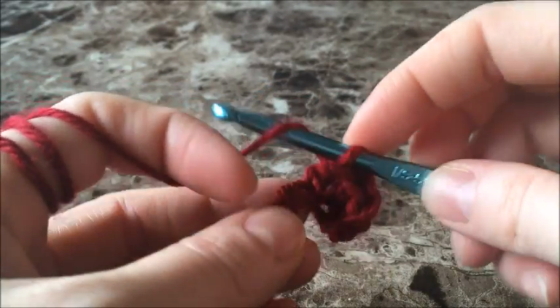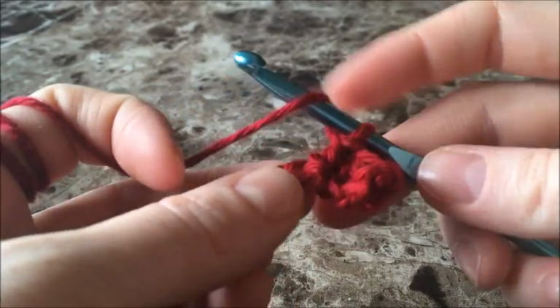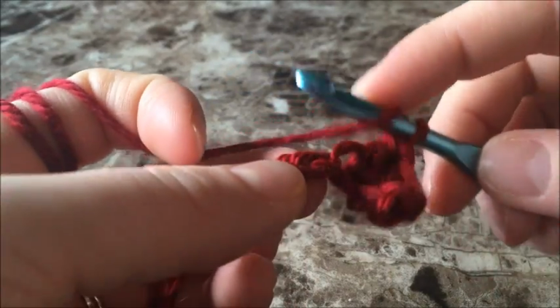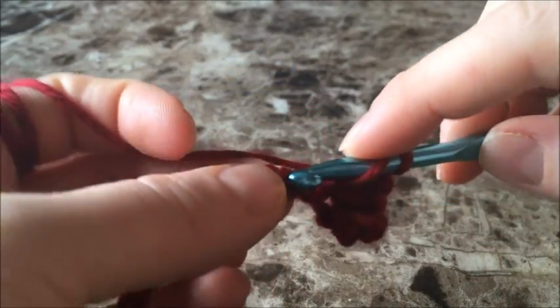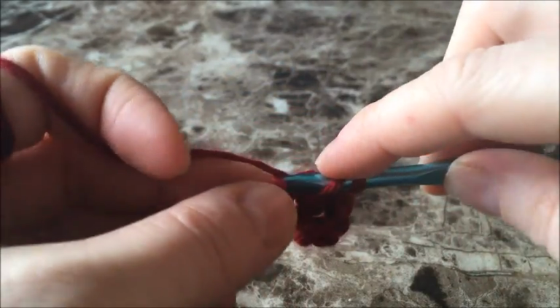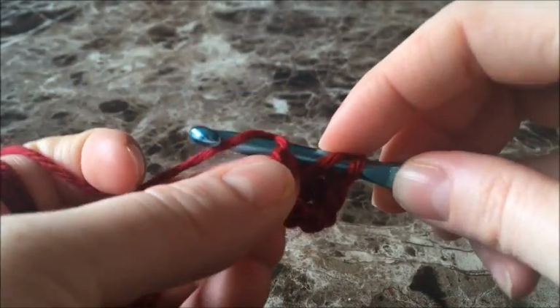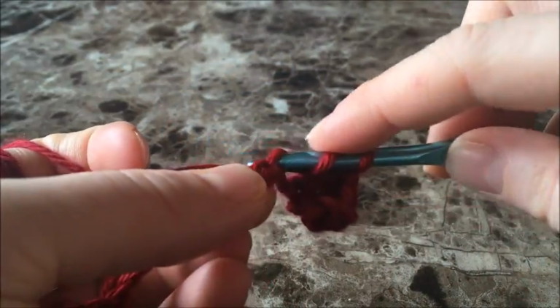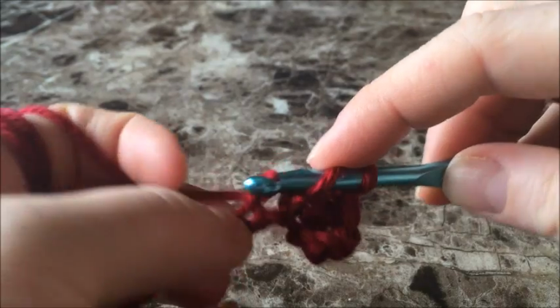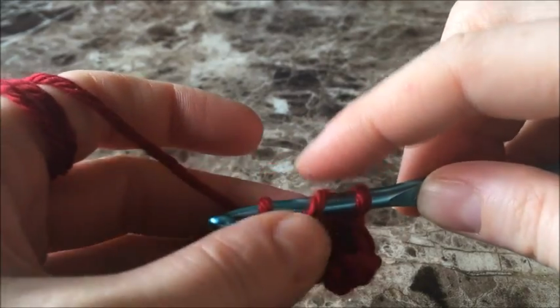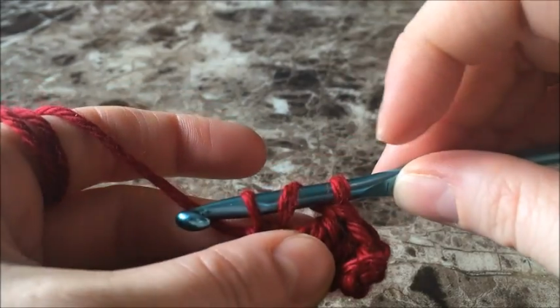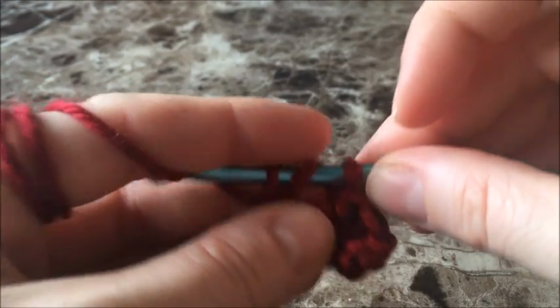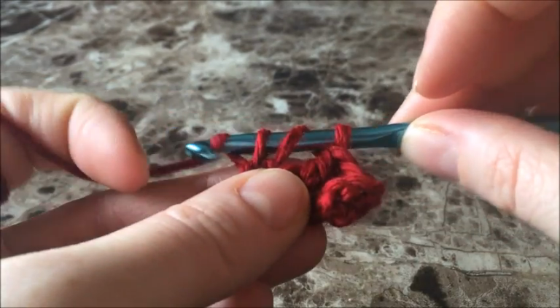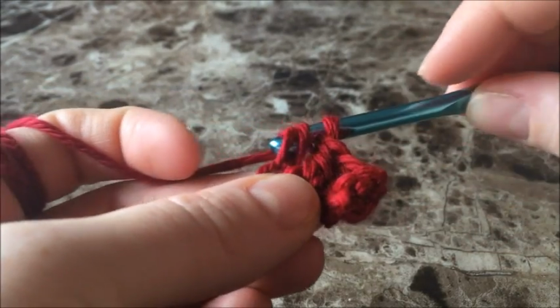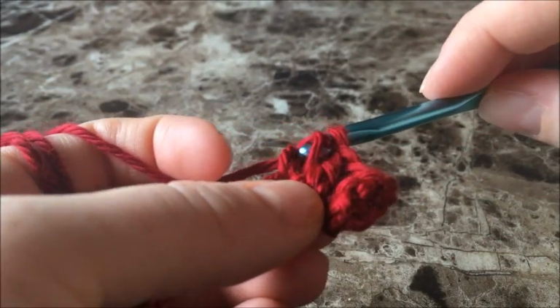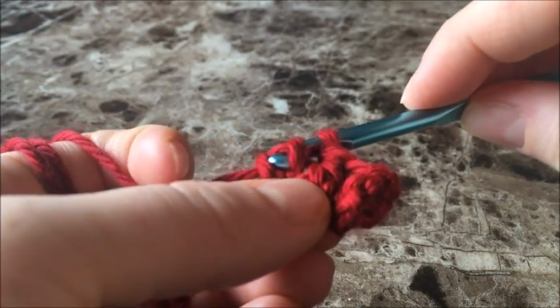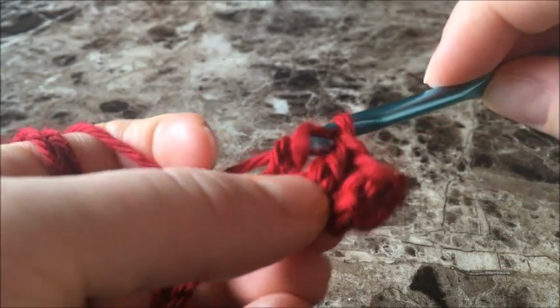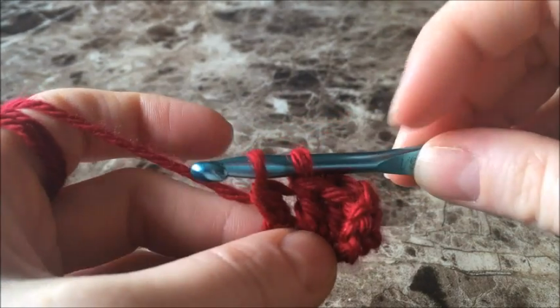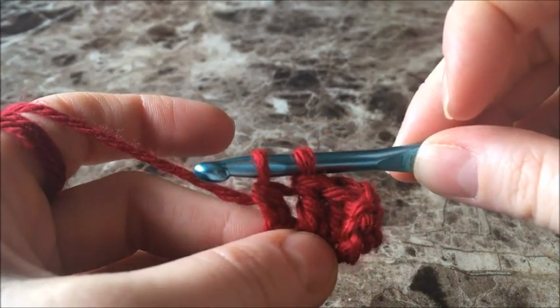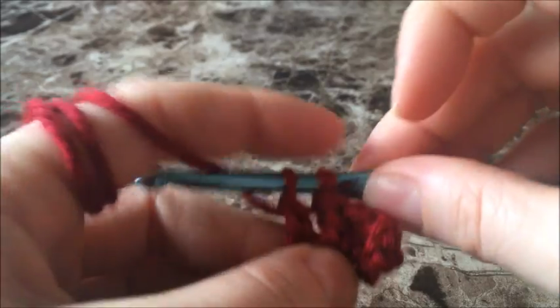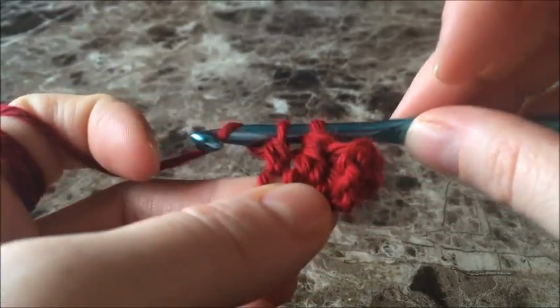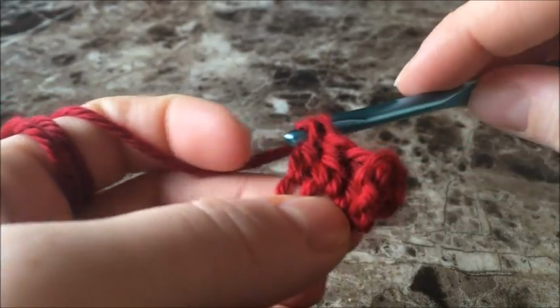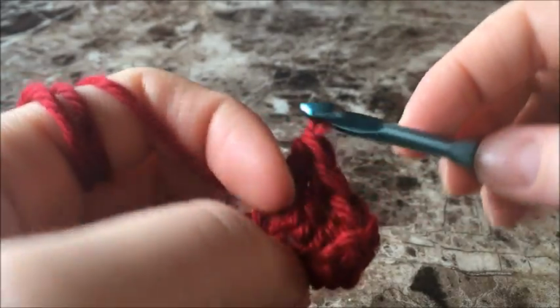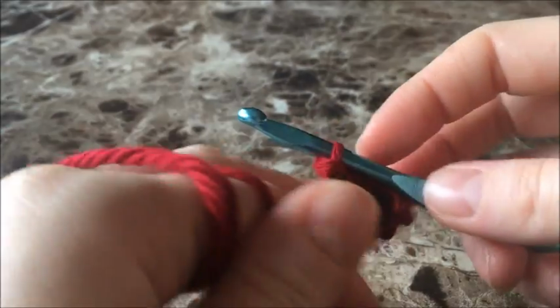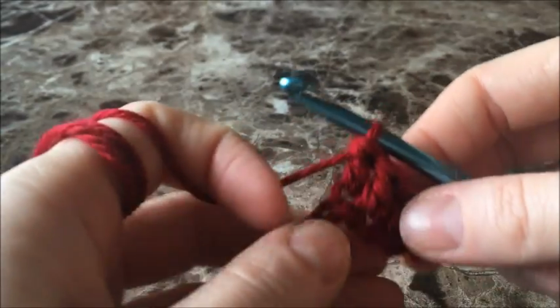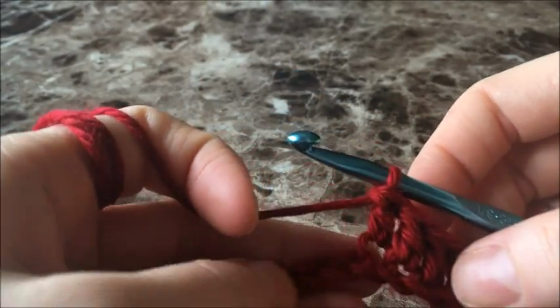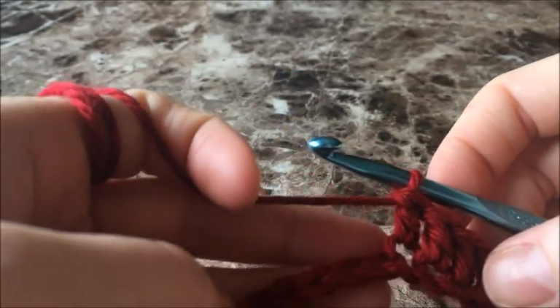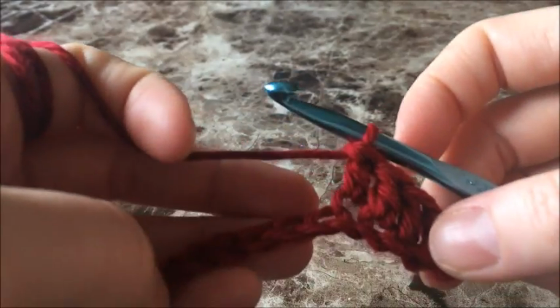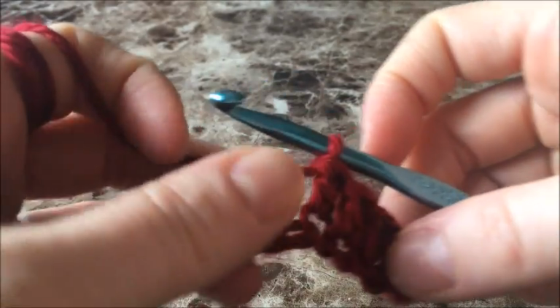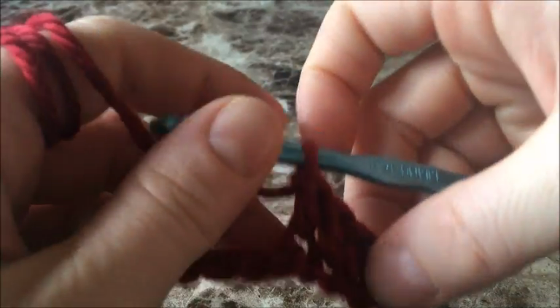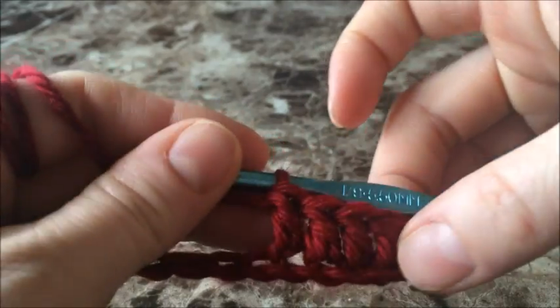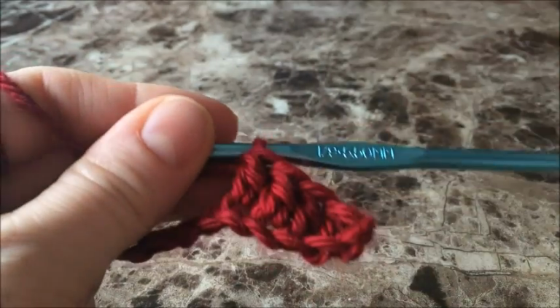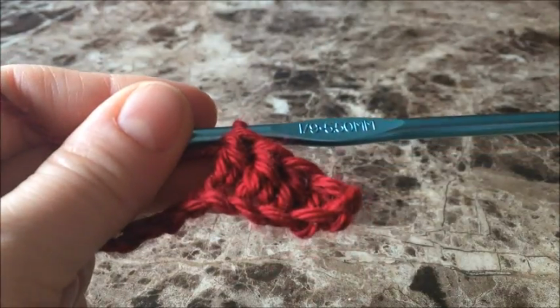Go ahead and pause the video. Continue to make your double crochets in each chain all the way down your row, and then come back when you get to the end.